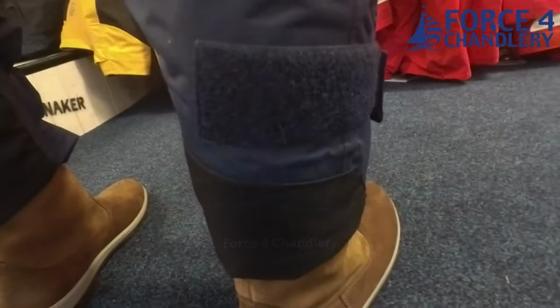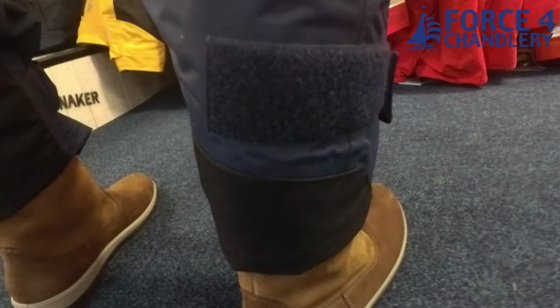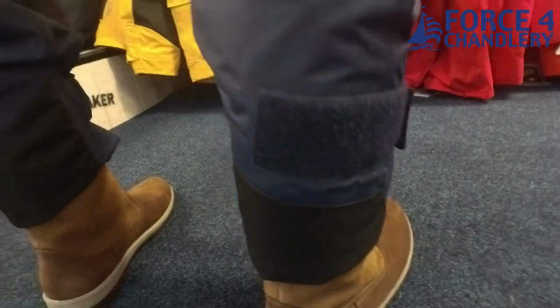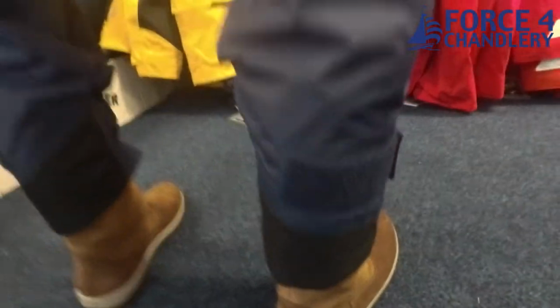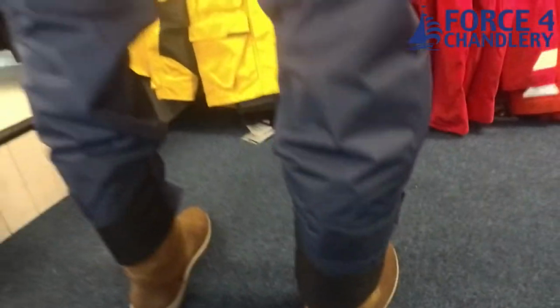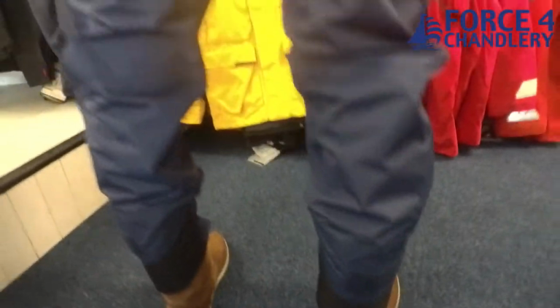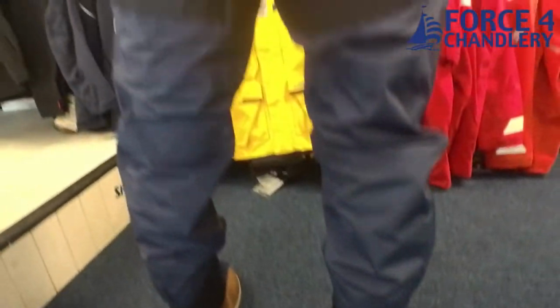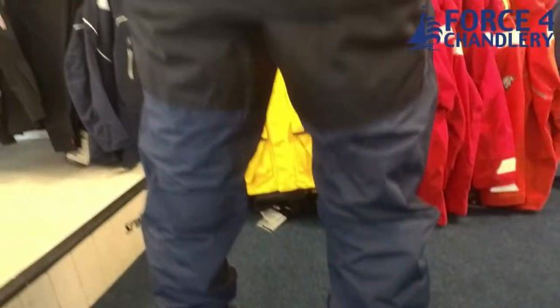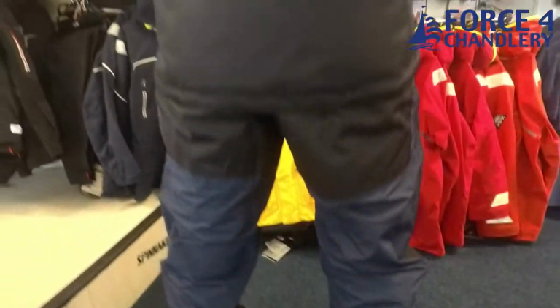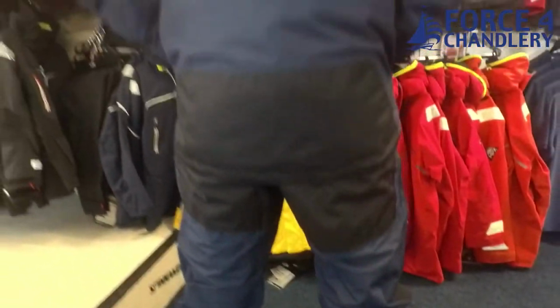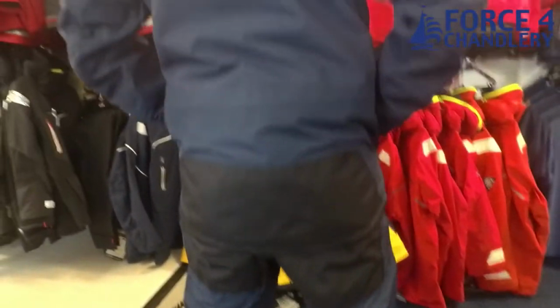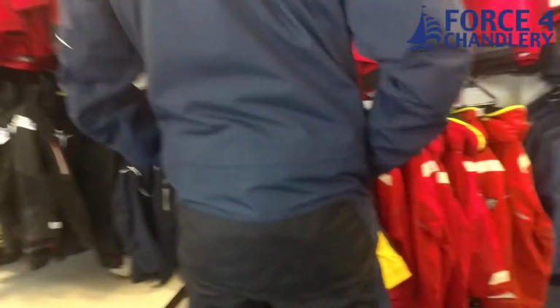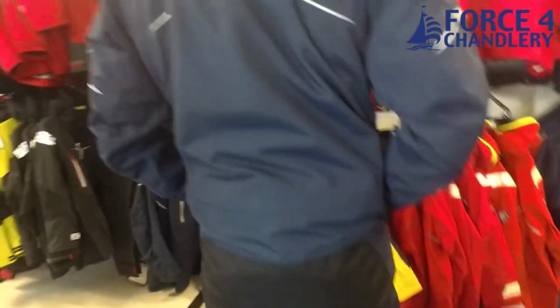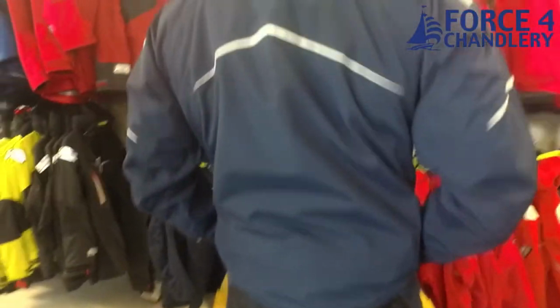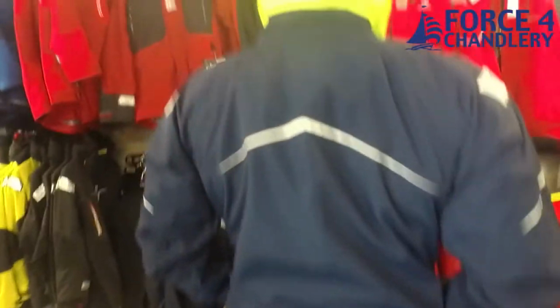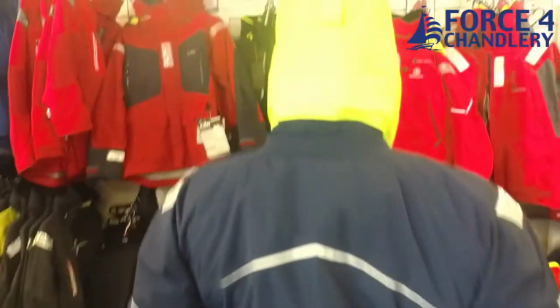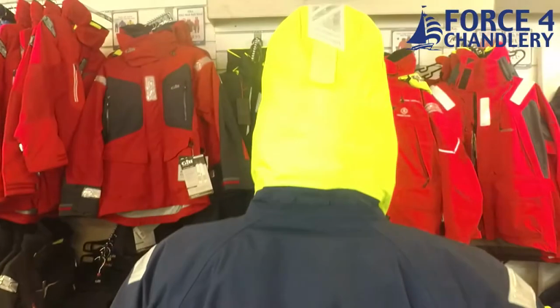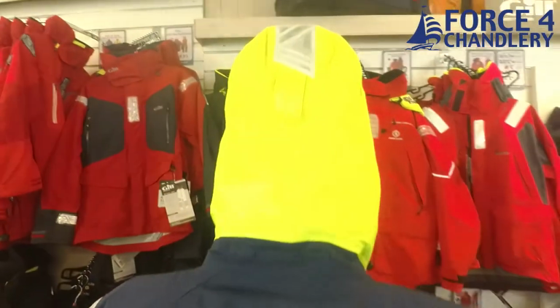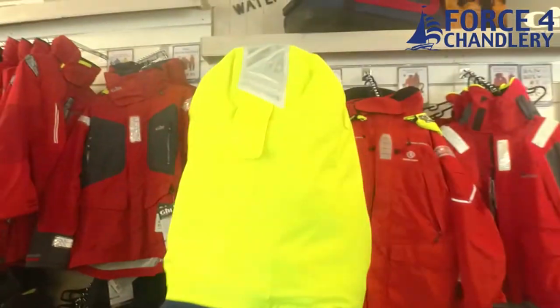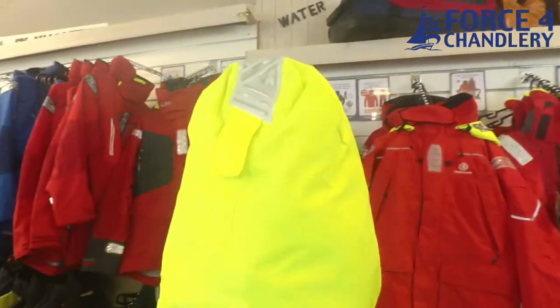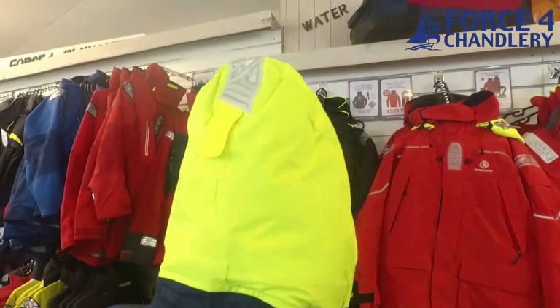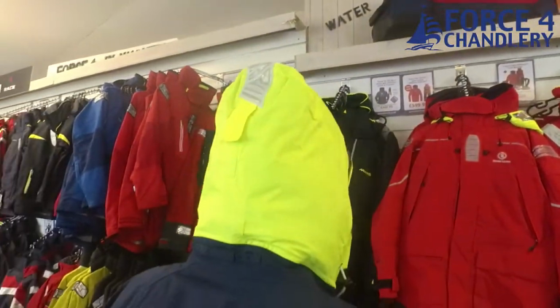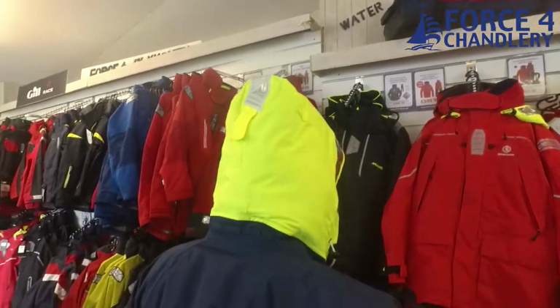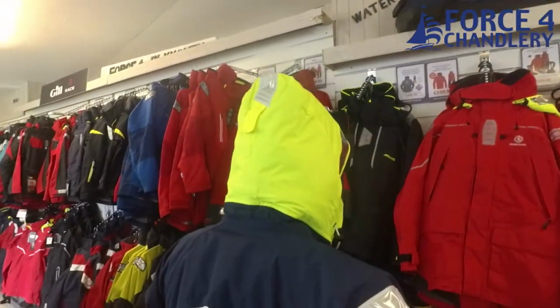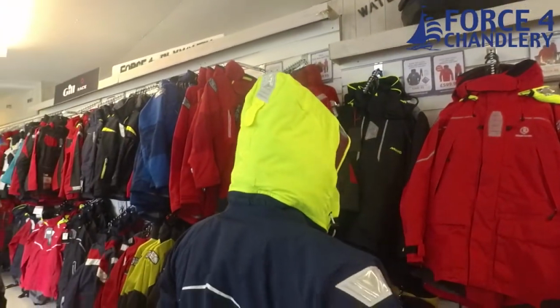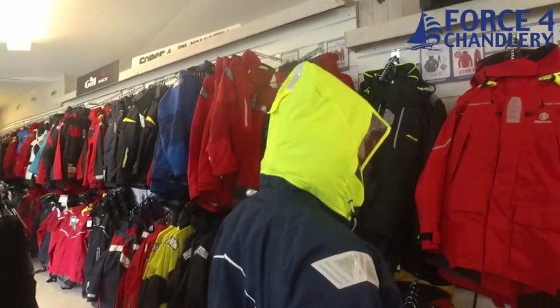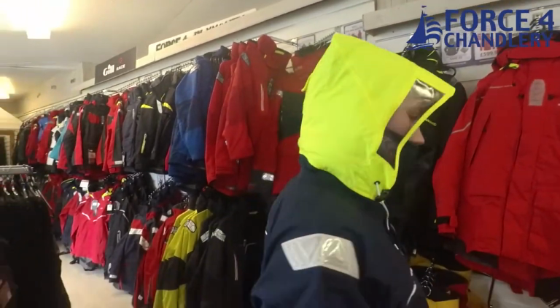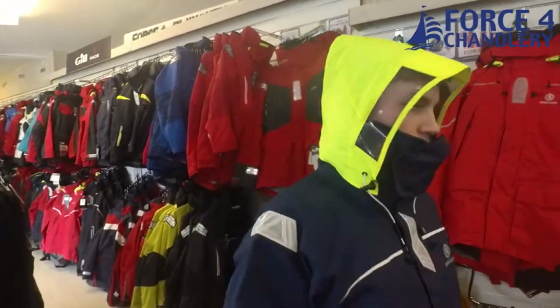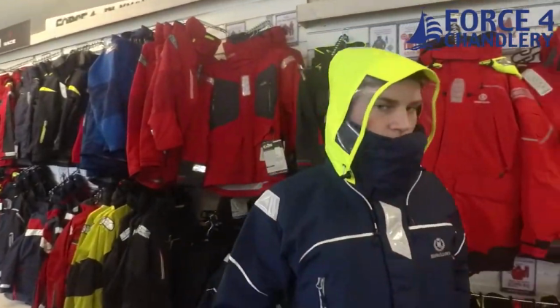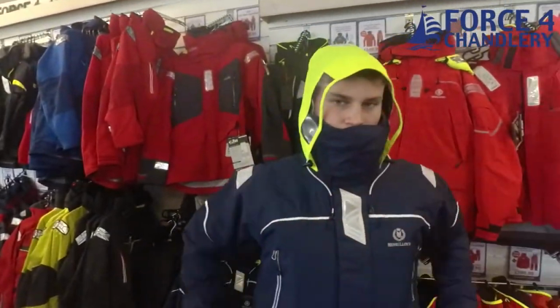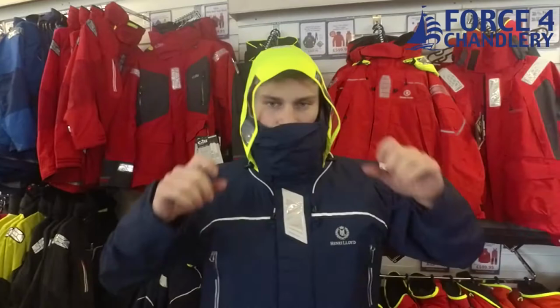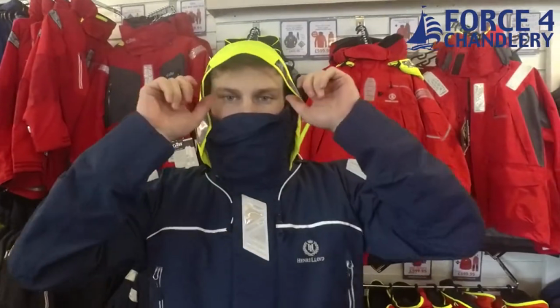The Henry Lloyd Freedom Suit is manufactured from their TP2 fabric. This features a bi-component coating technology that is 100% waterproof, windproof and highly breathable.